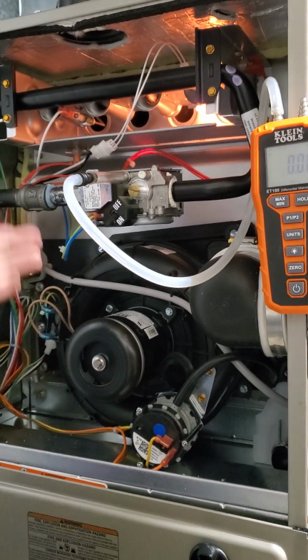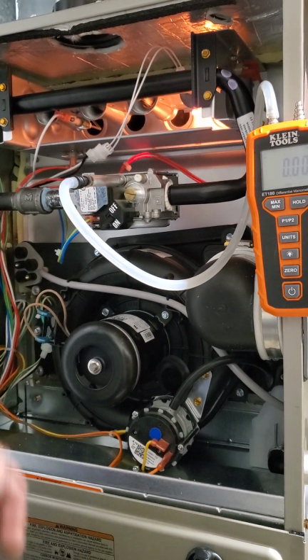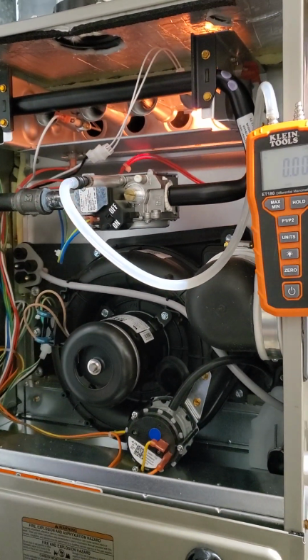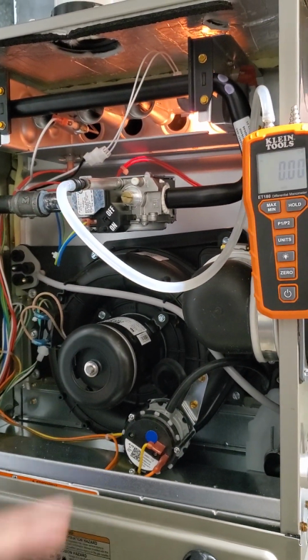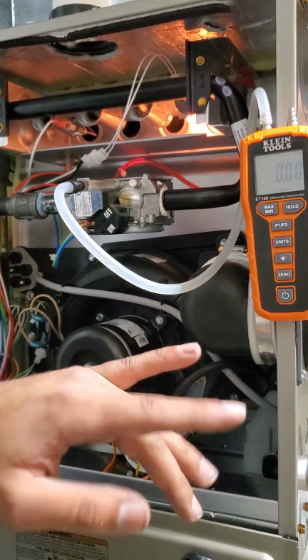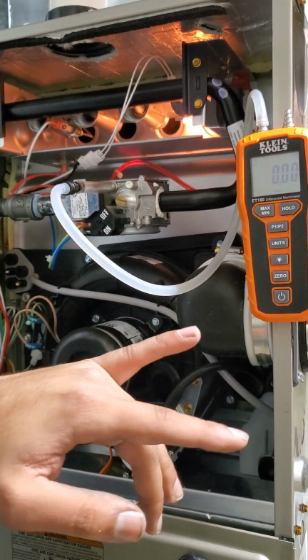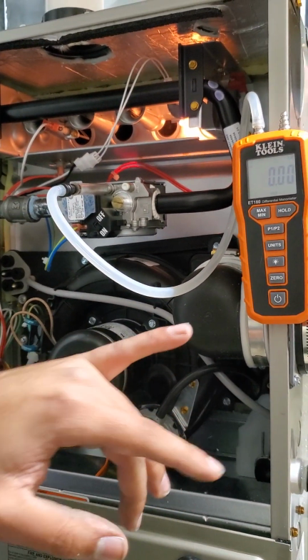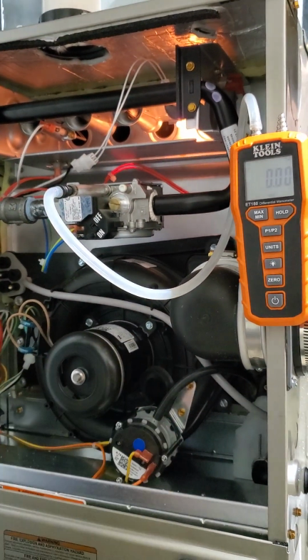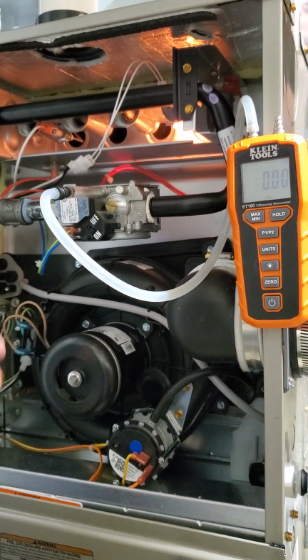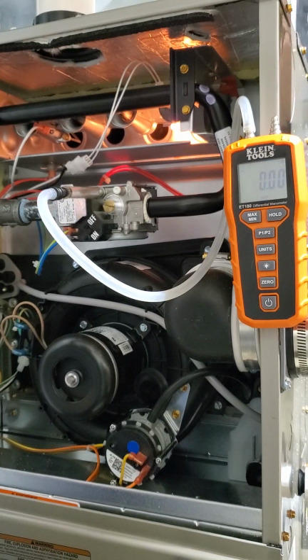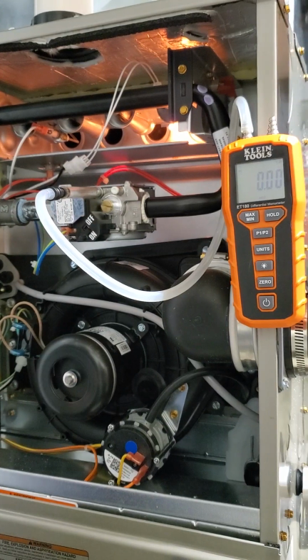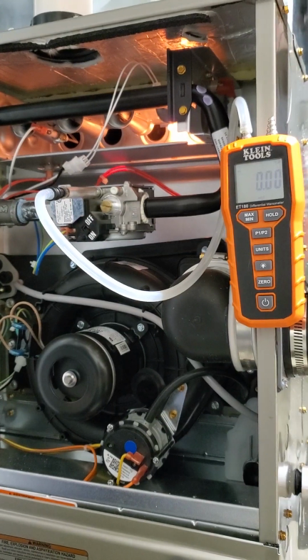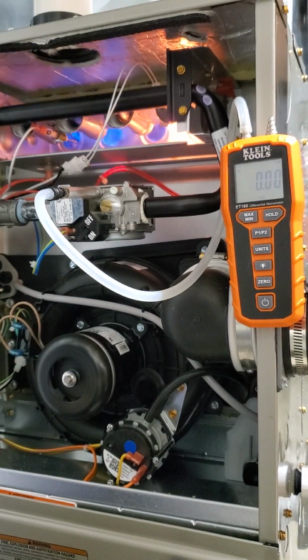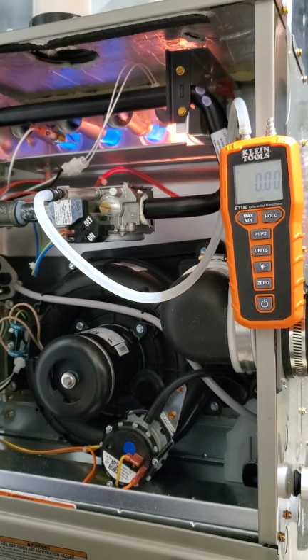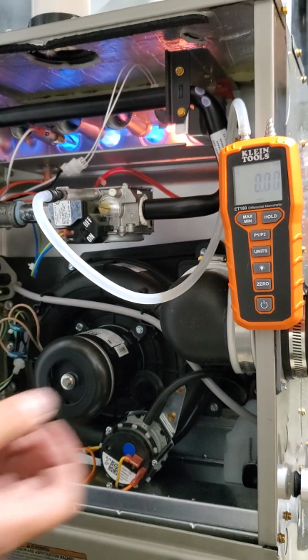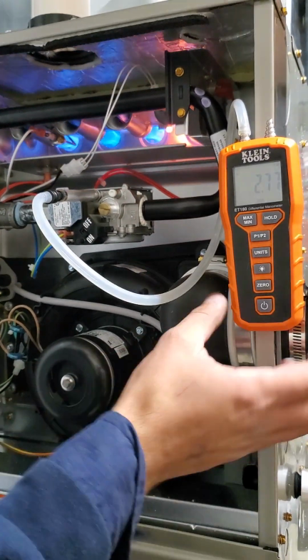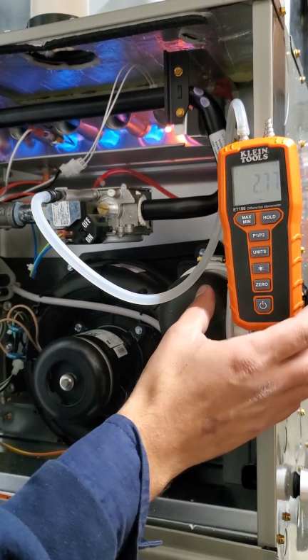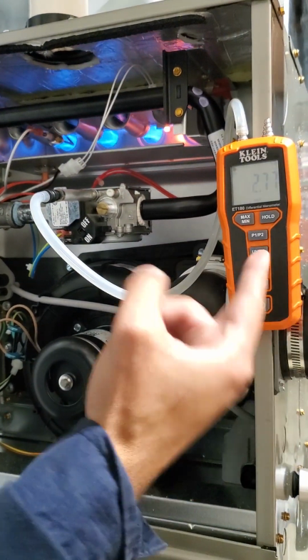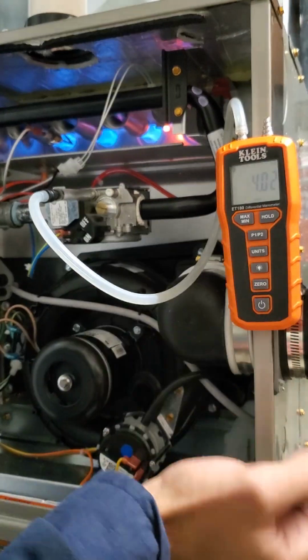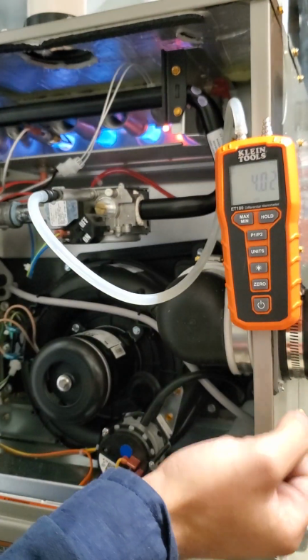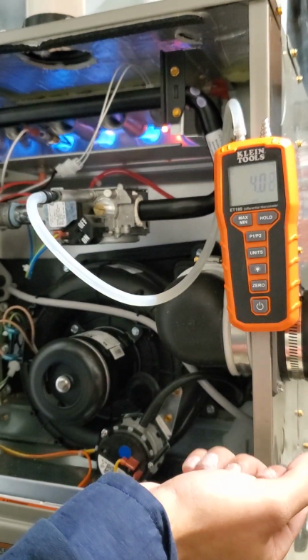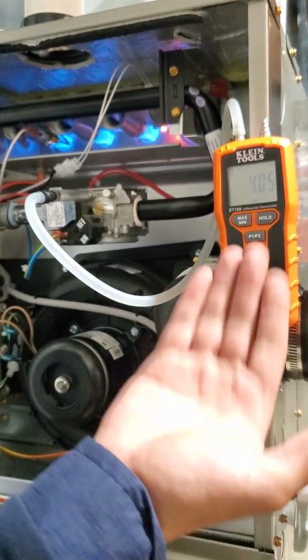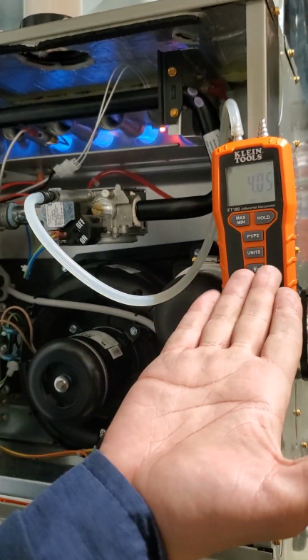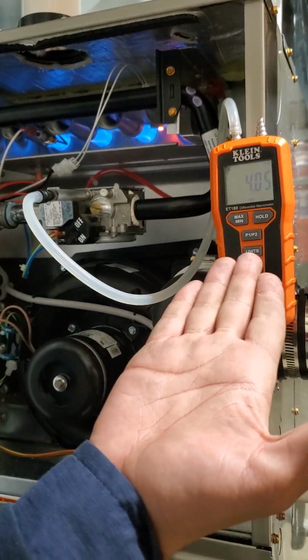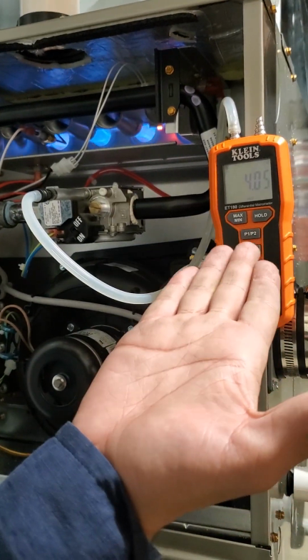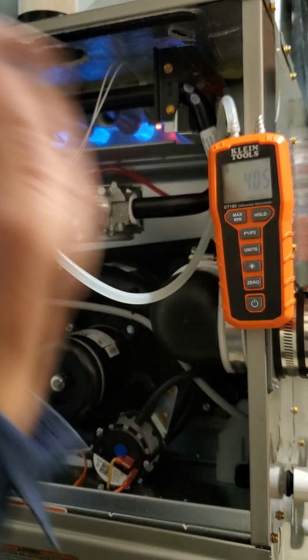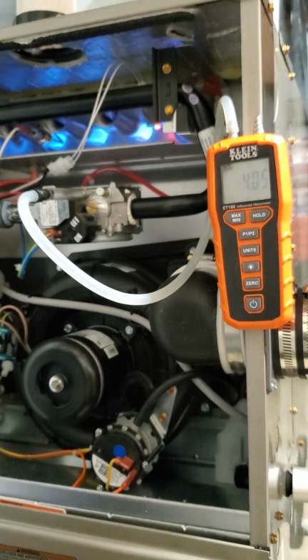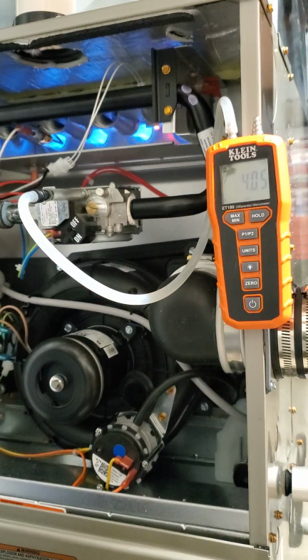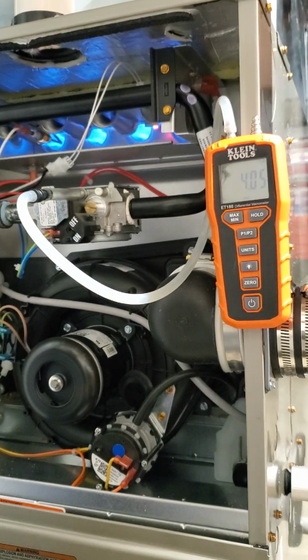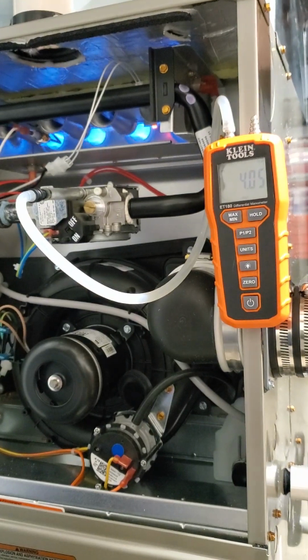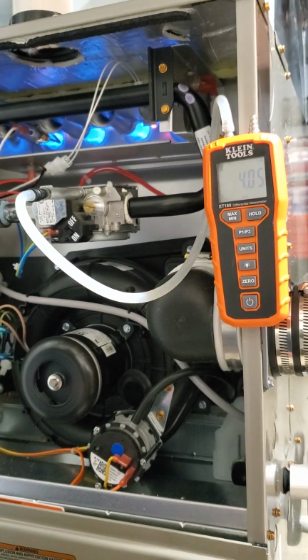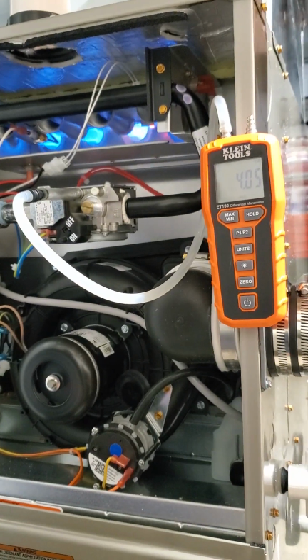That's set on the outlet right now. I zeroed out the manometer. Here, you see the HSI starting to blow. And now we have our gas pressure, which of course is too high because it's a carrier.